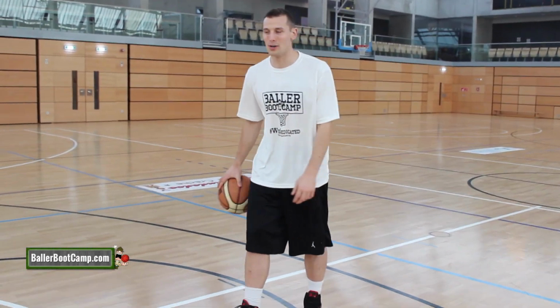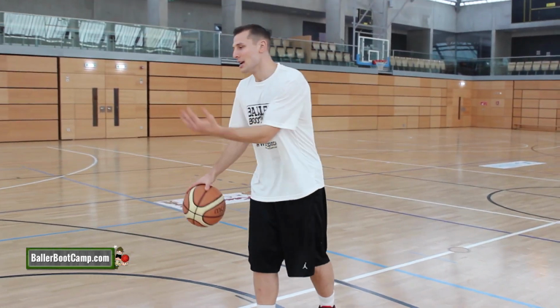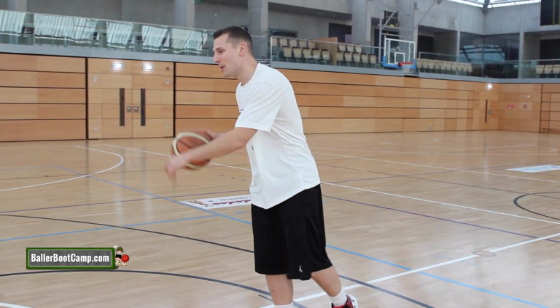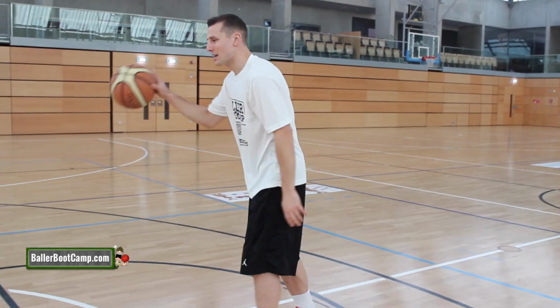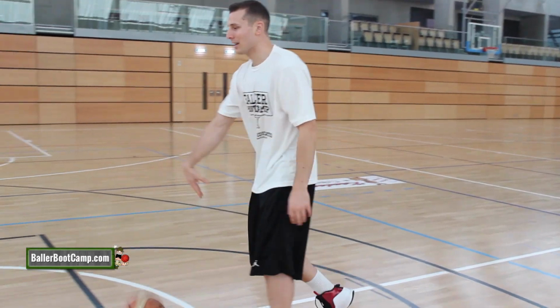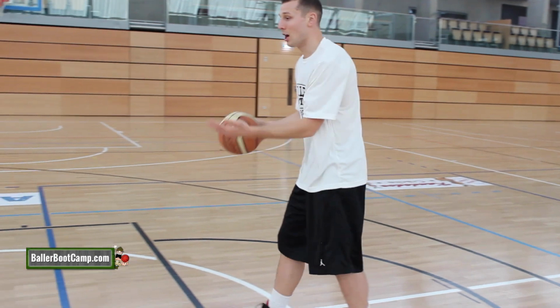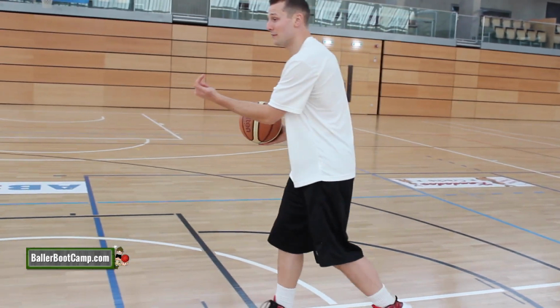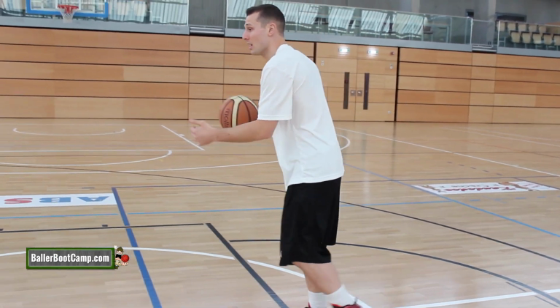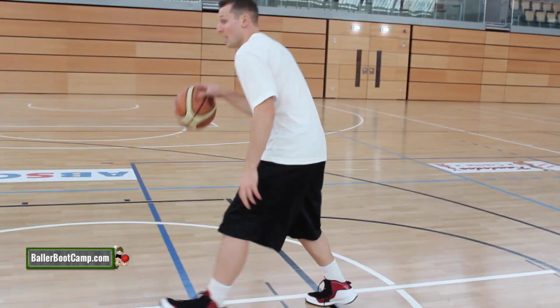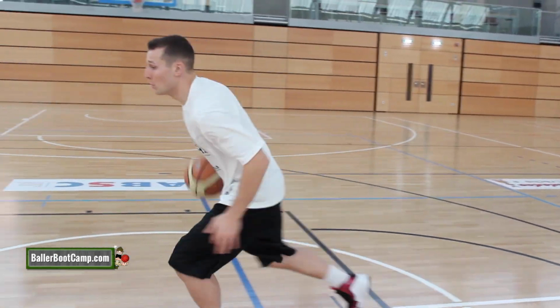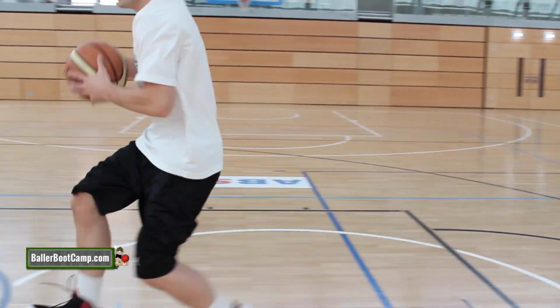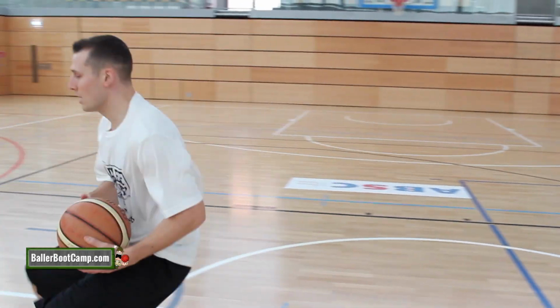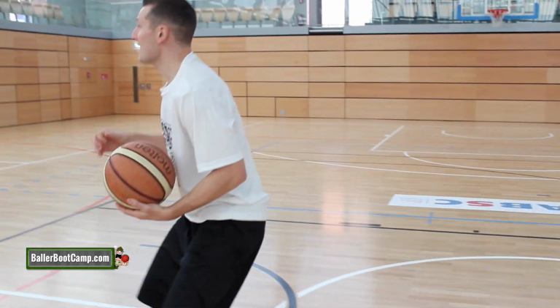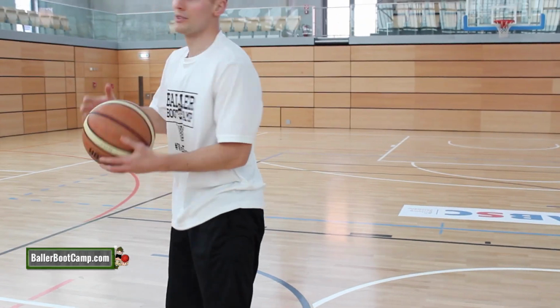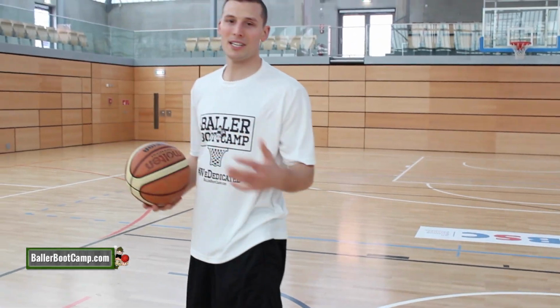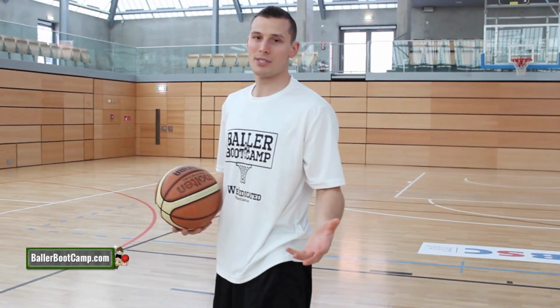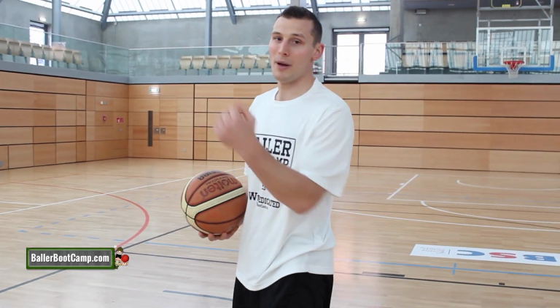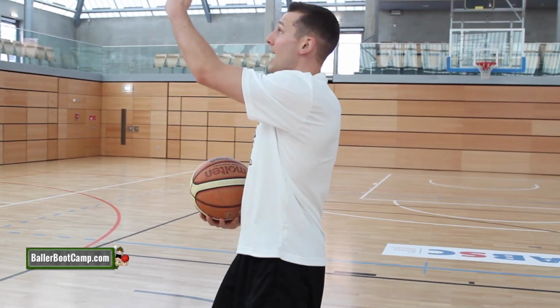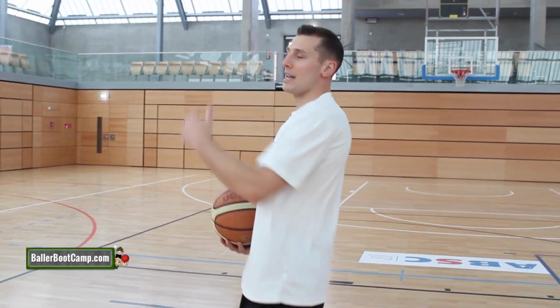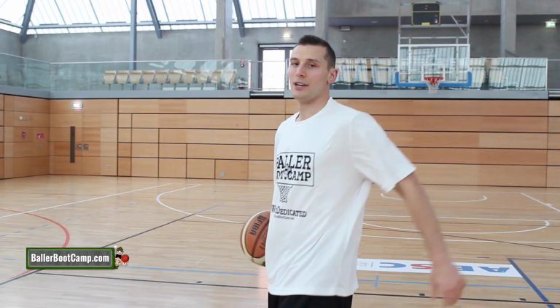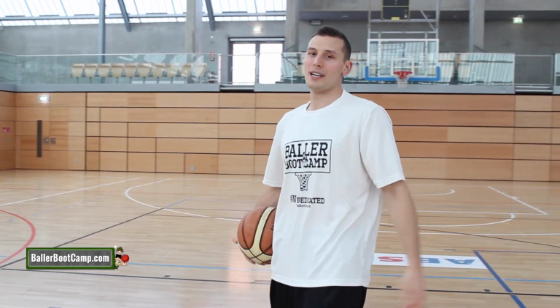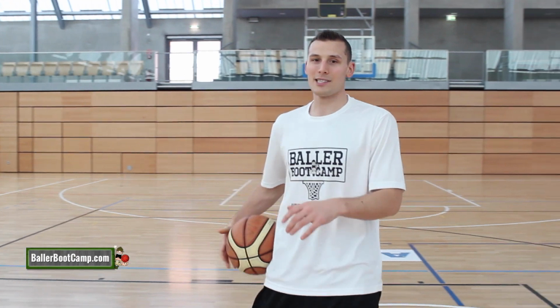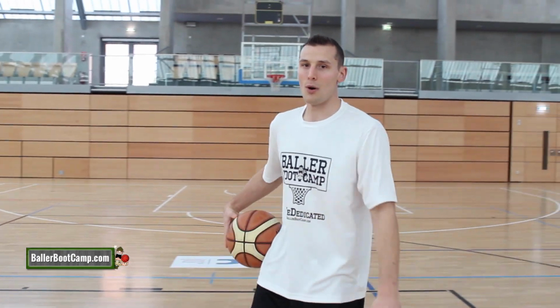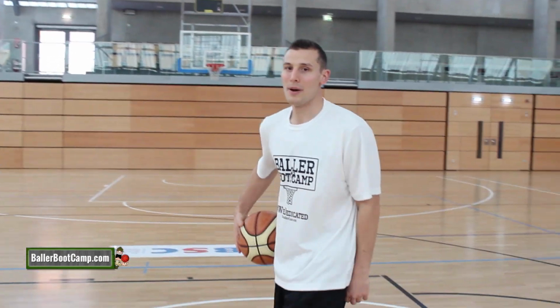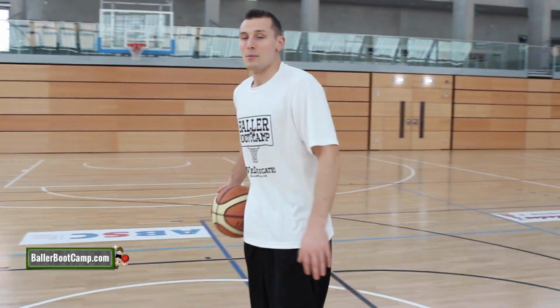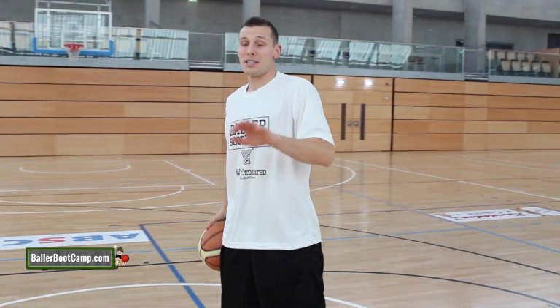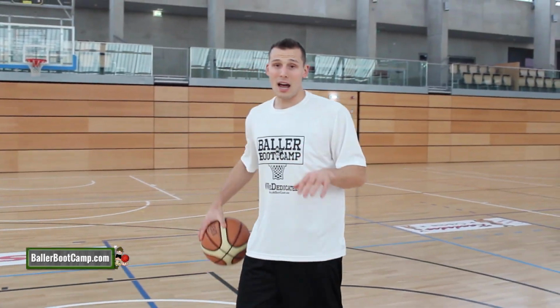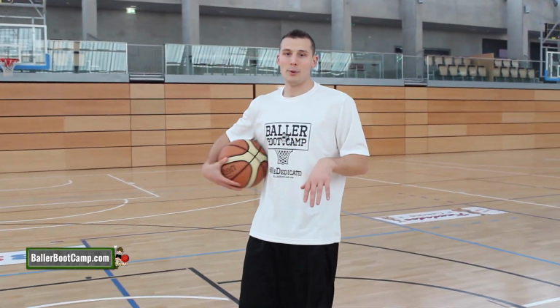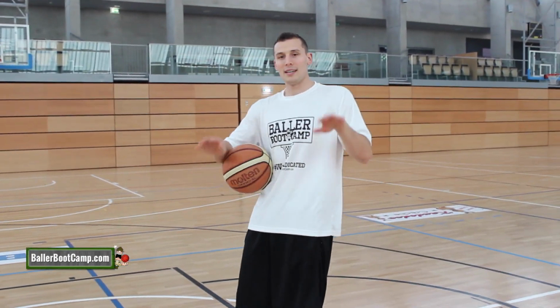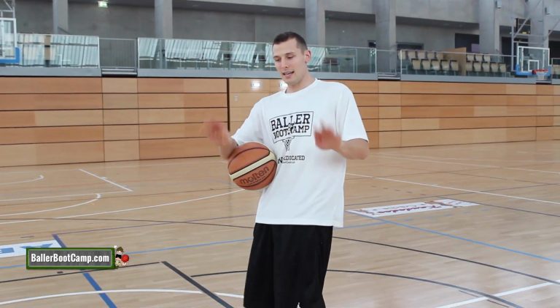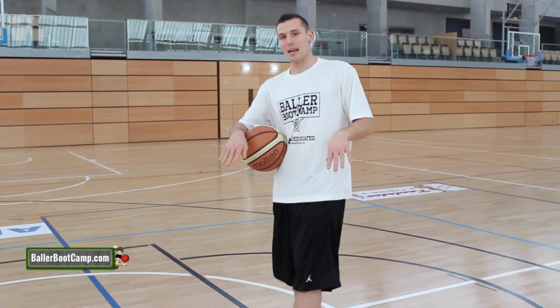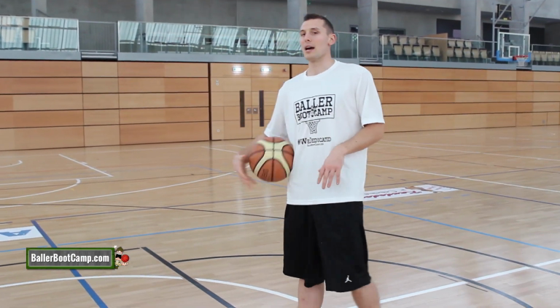You penetrate down the lane, help defense comes — boom! You jump past them with a big jump stop, and you get into your finish. That's the Pro Hop. Remember not to travel — both feet got to hit at the same time.